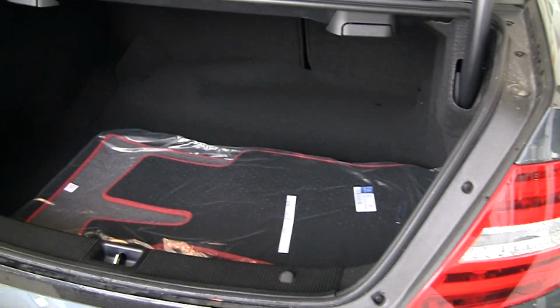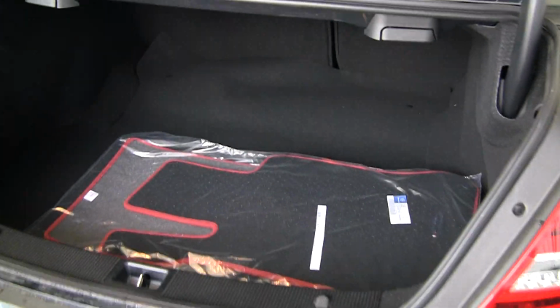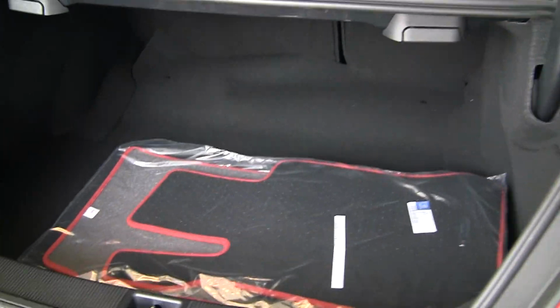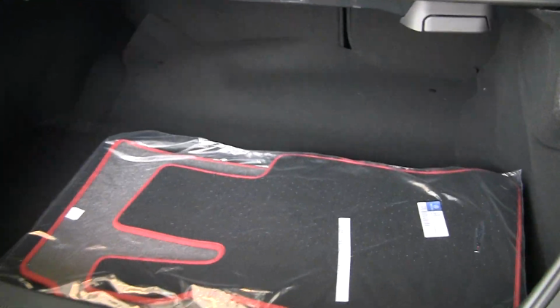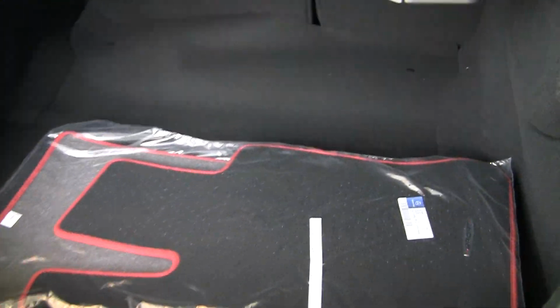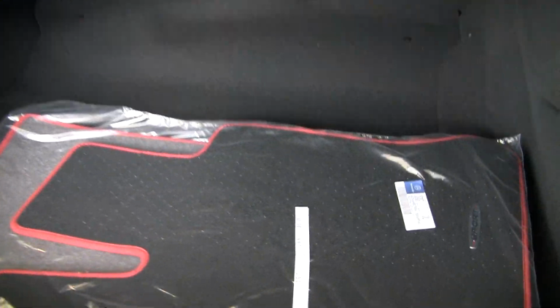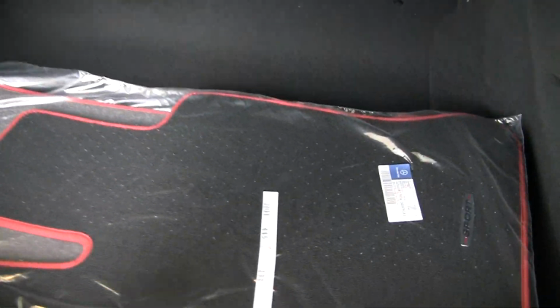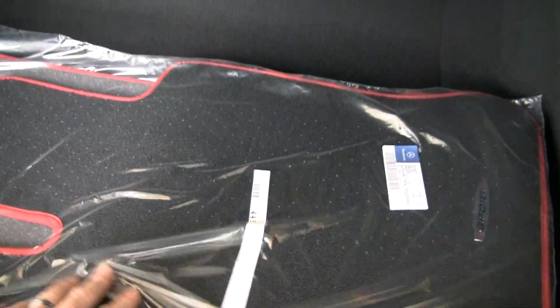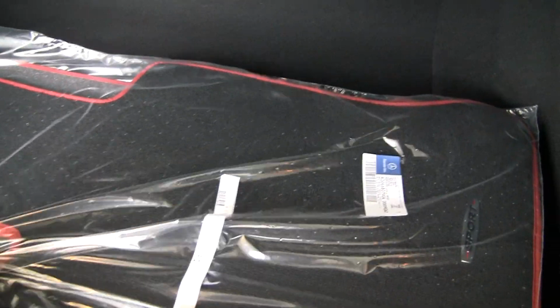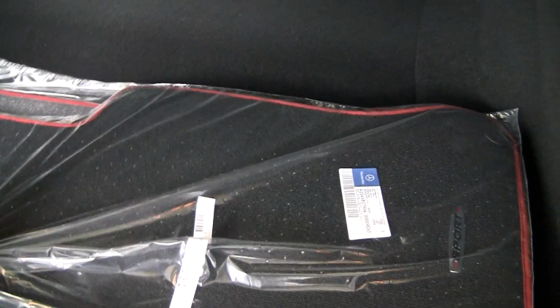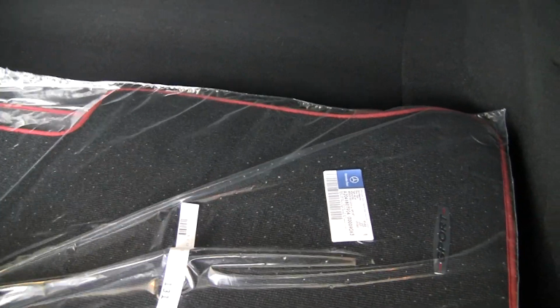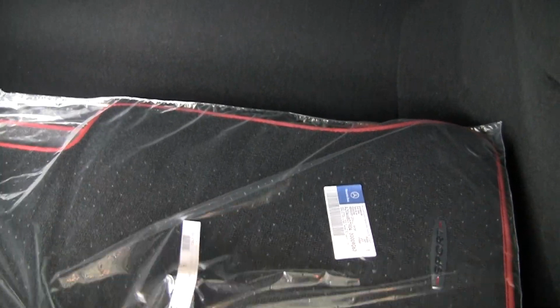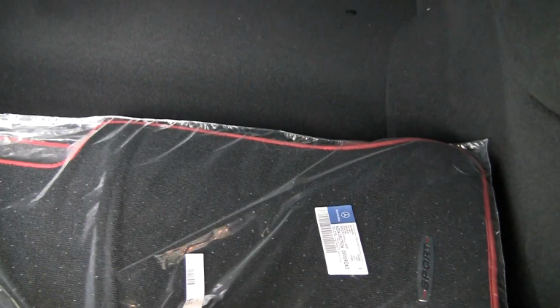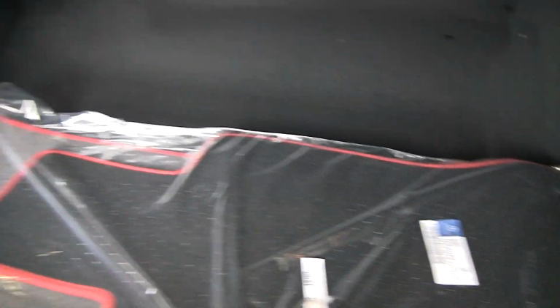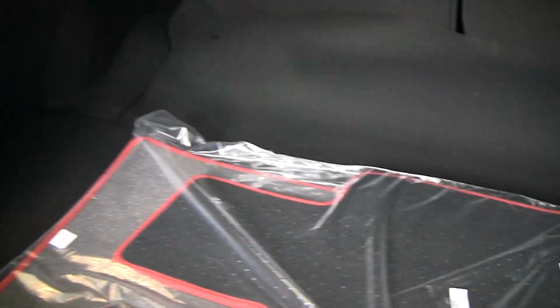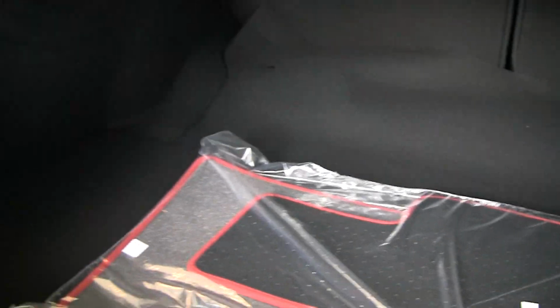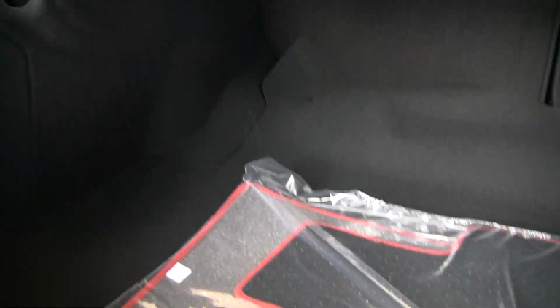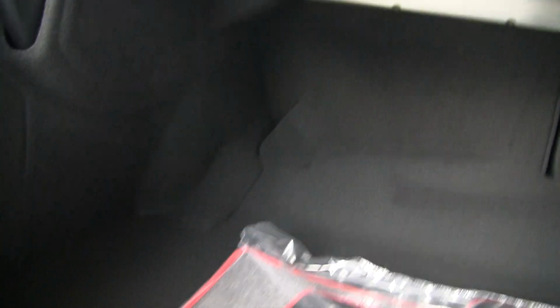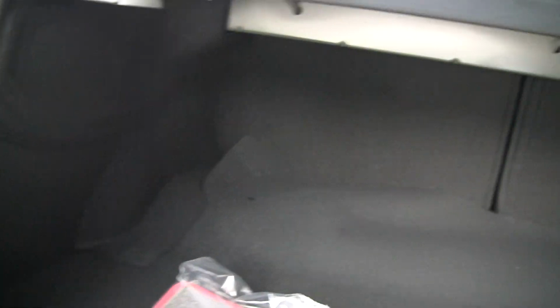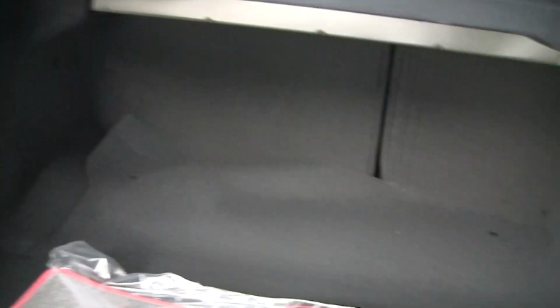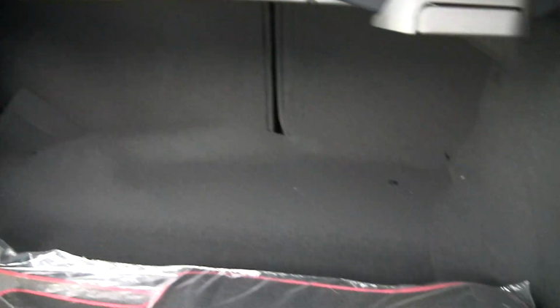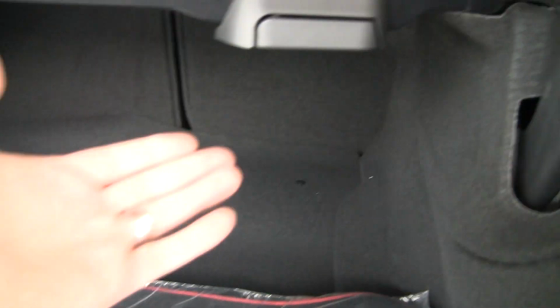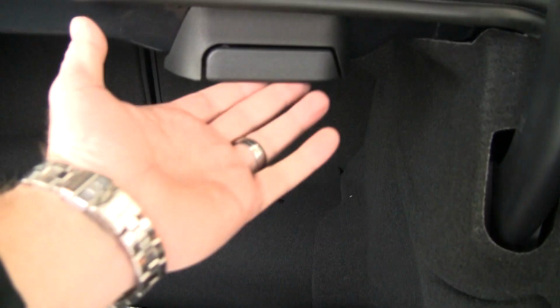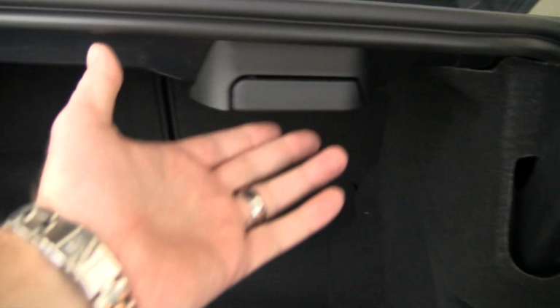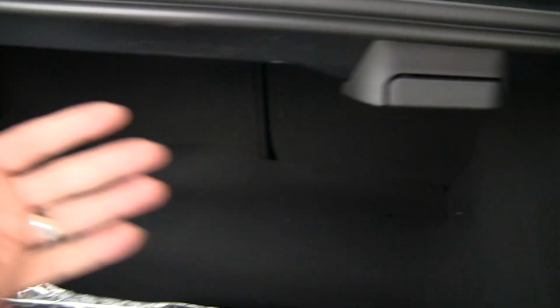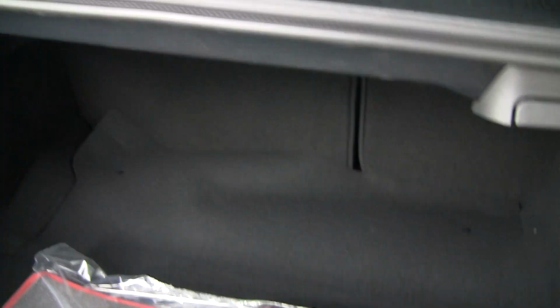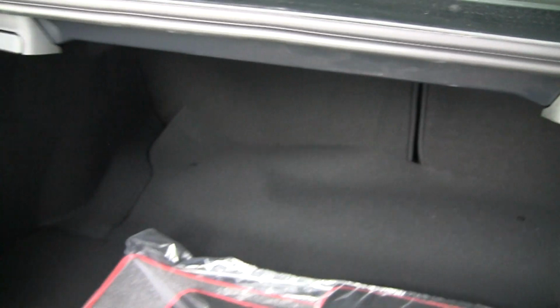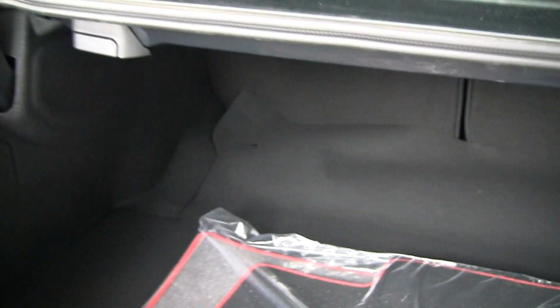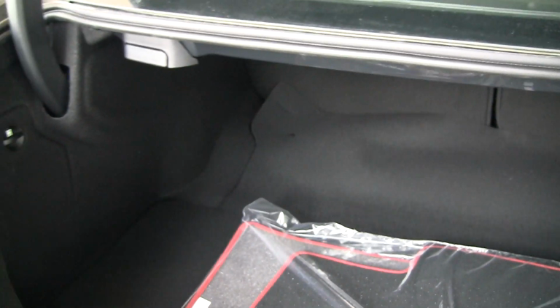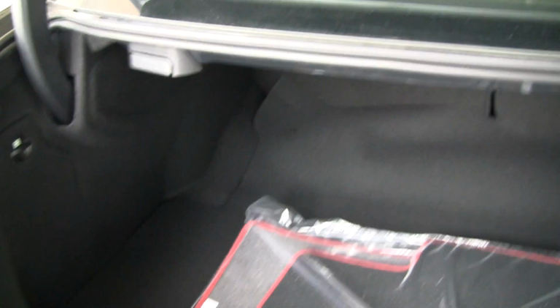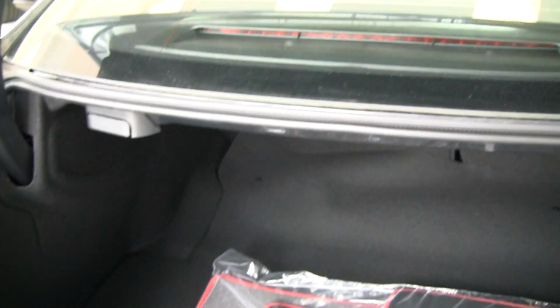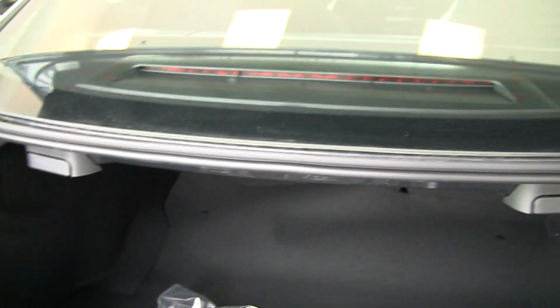Here are those sport floor mats with the red trim. We've got pass-through seating here. As we pull these handles, those rear seats will fold down.